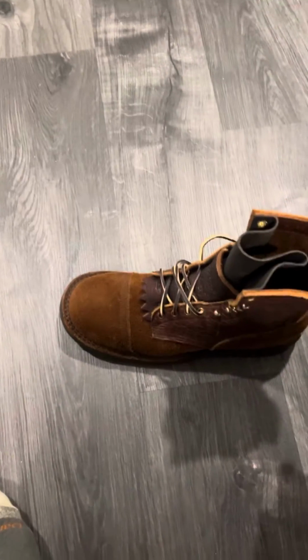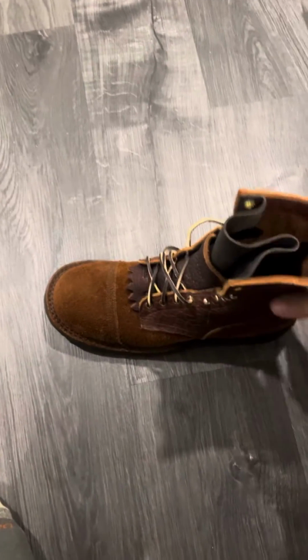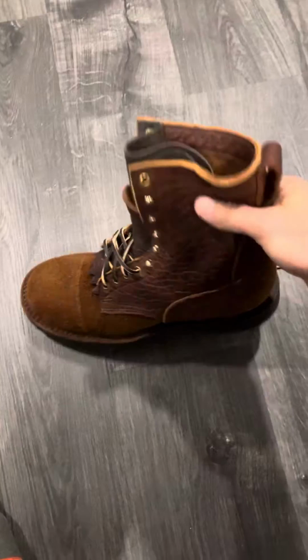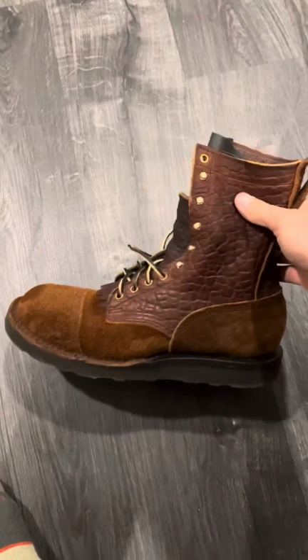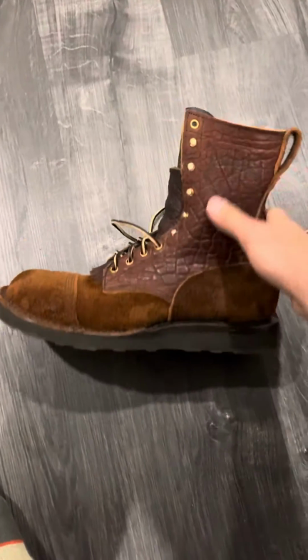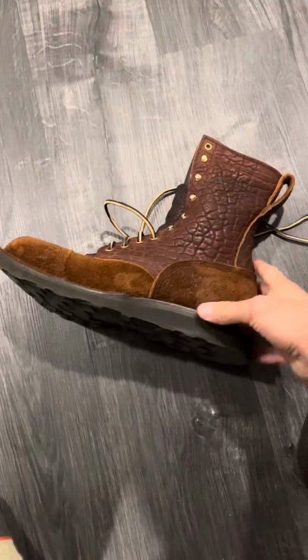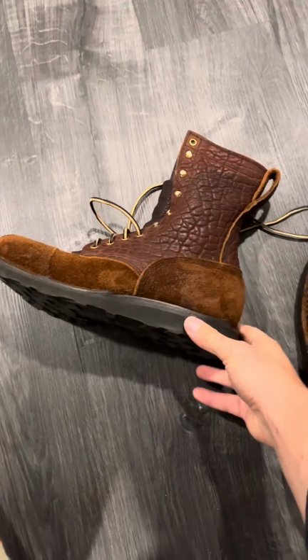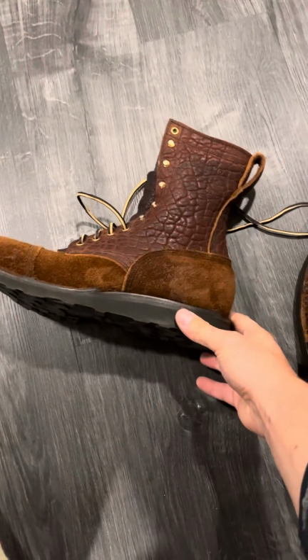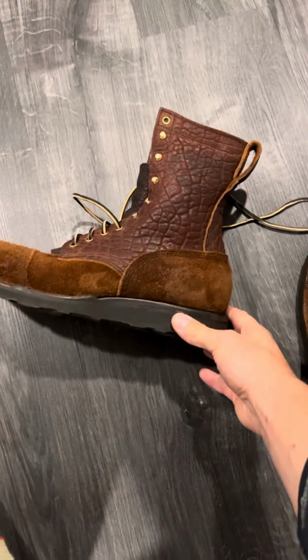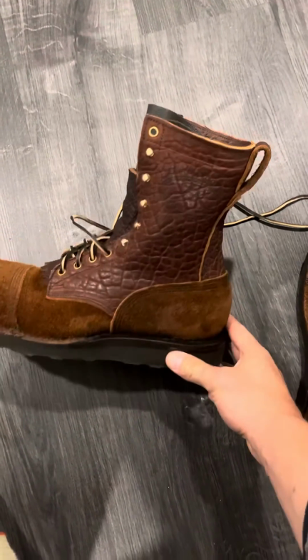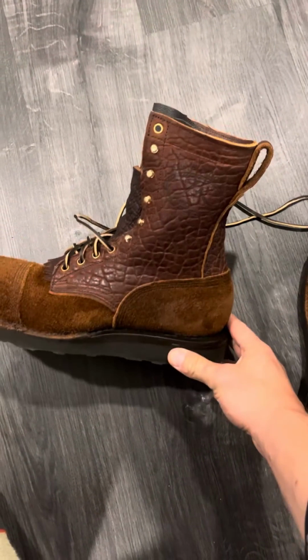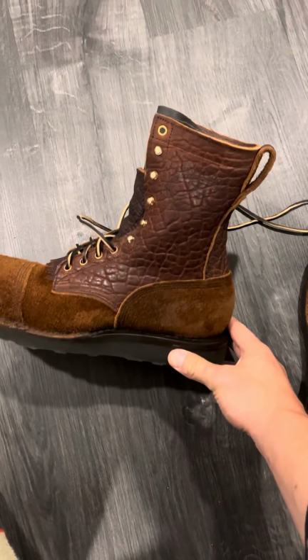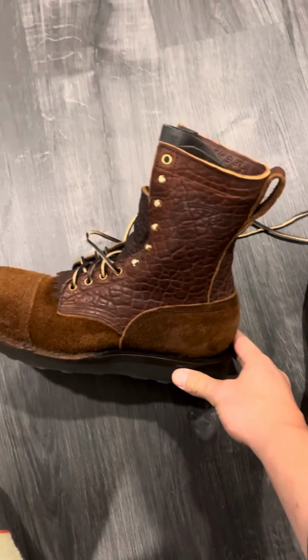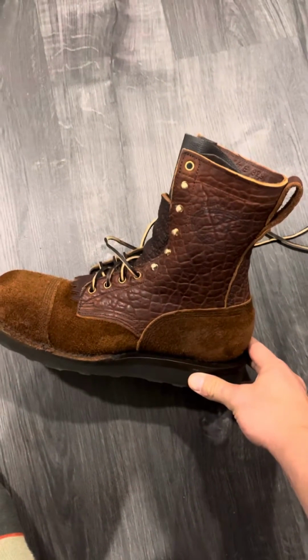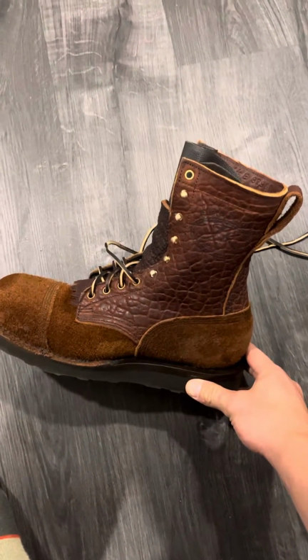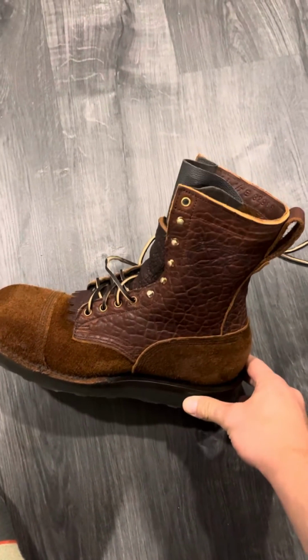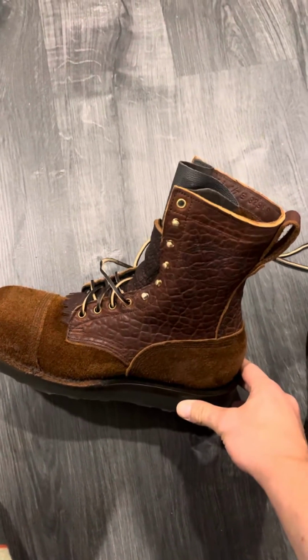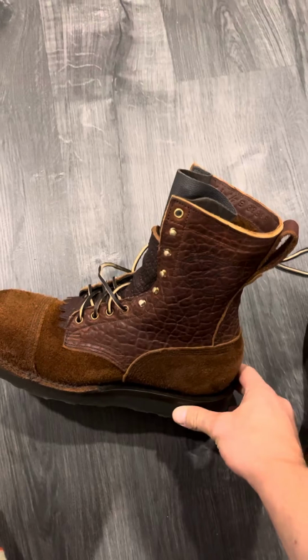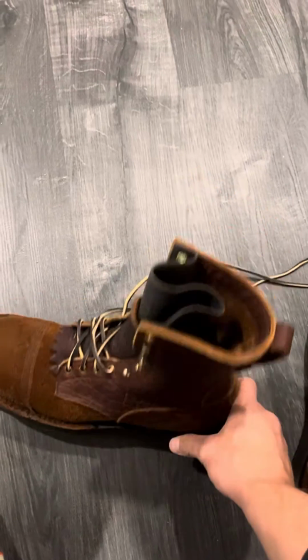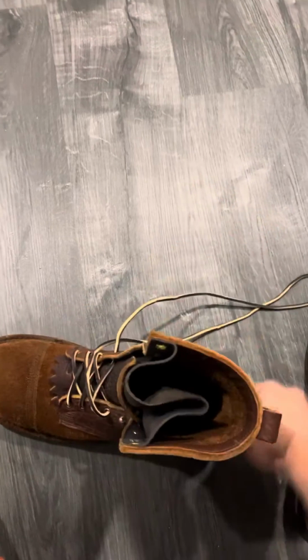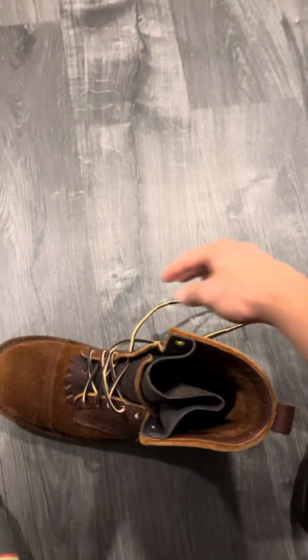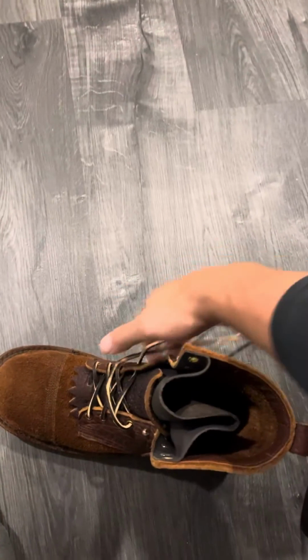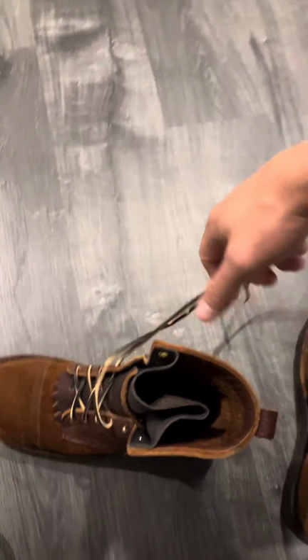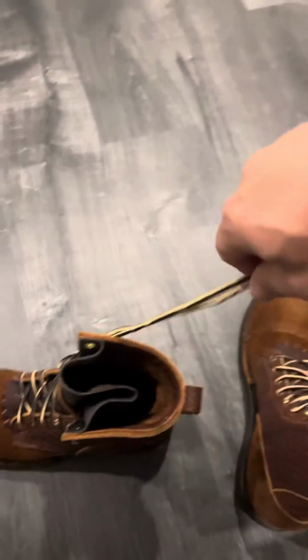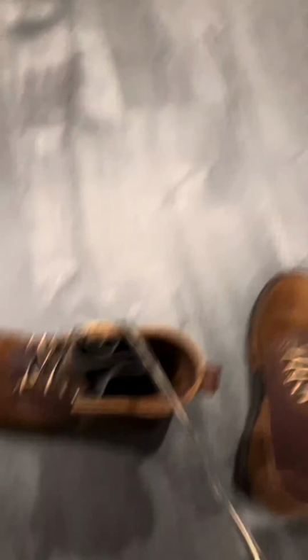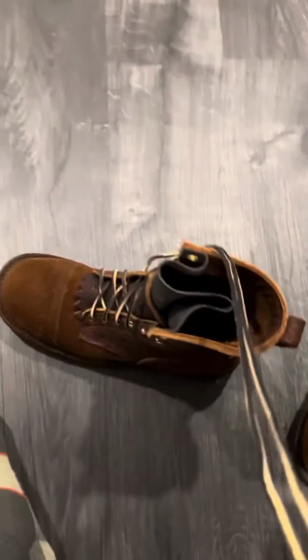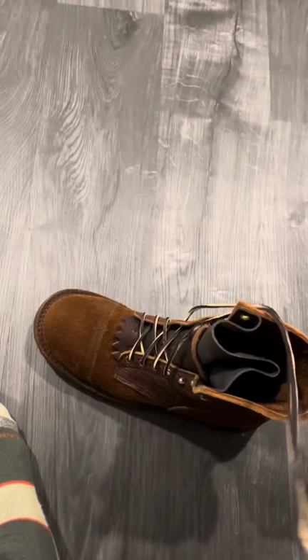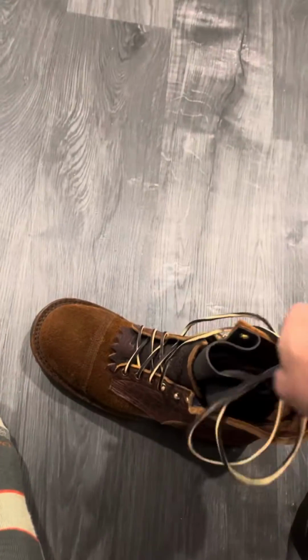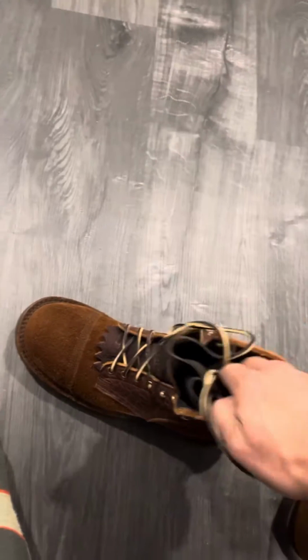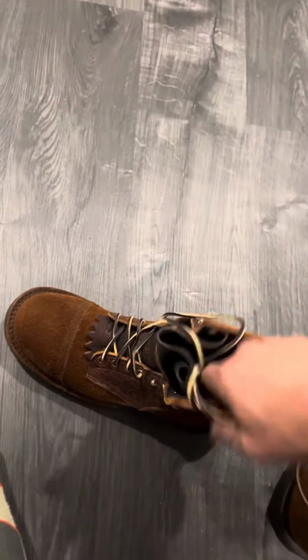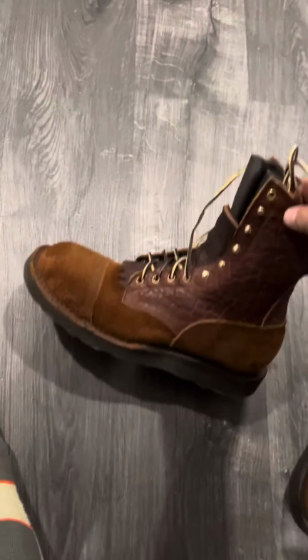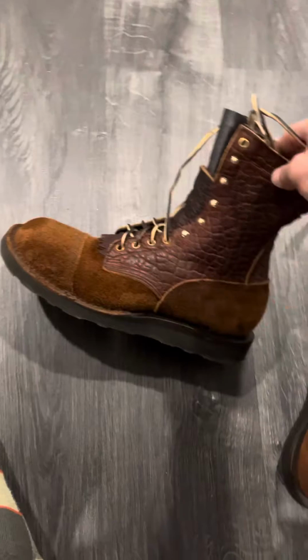JK Boots — some of the best Pacific Northwestern boots out there. Additionally, the customer service is amazing.